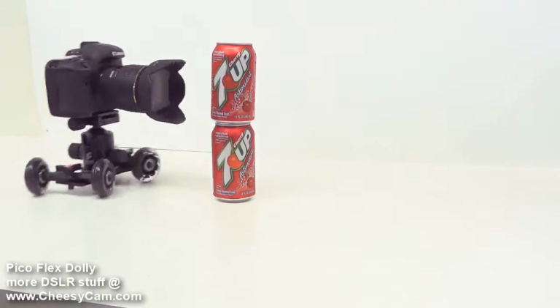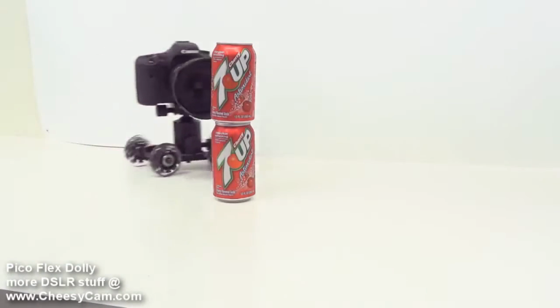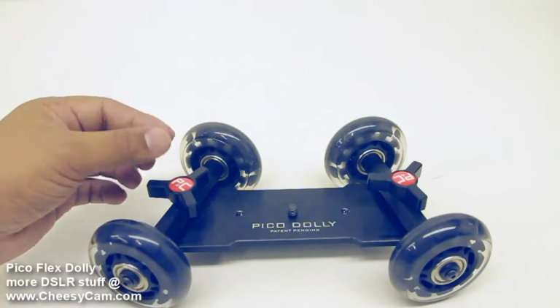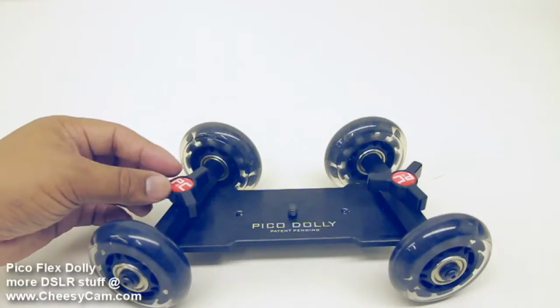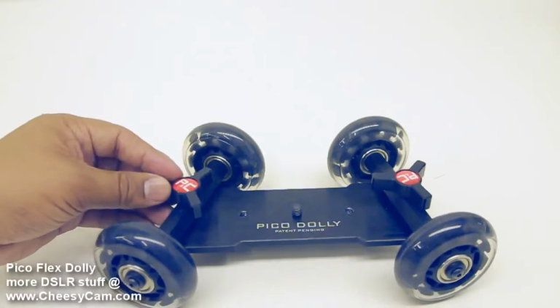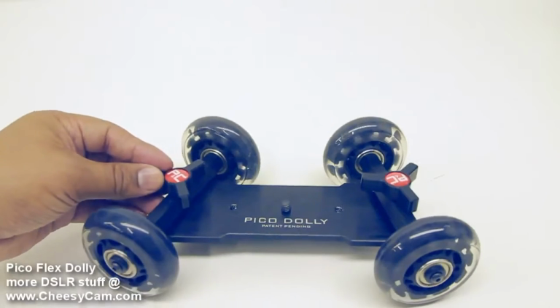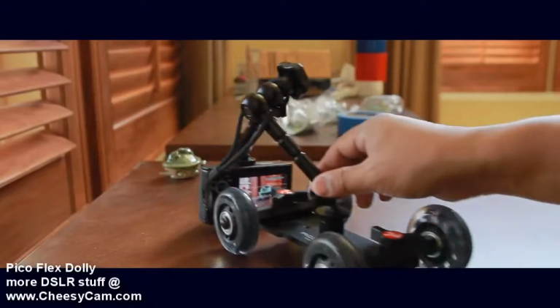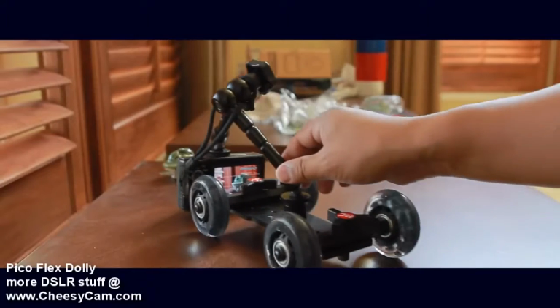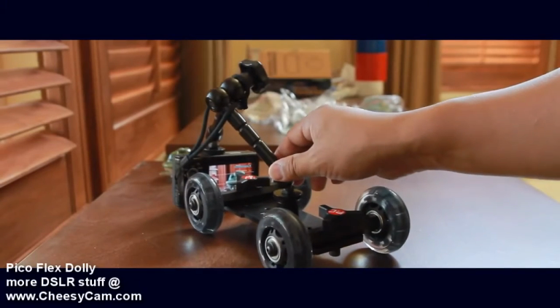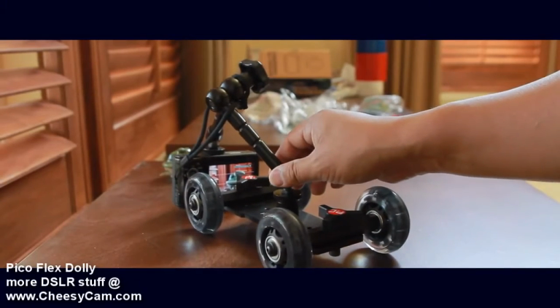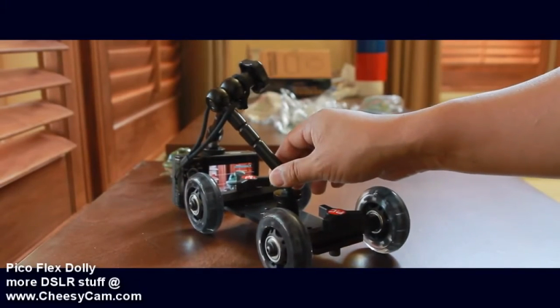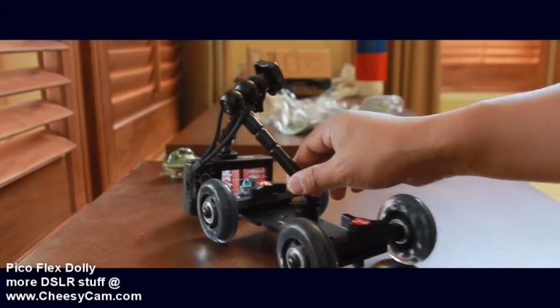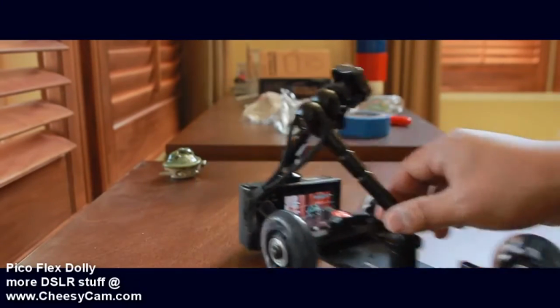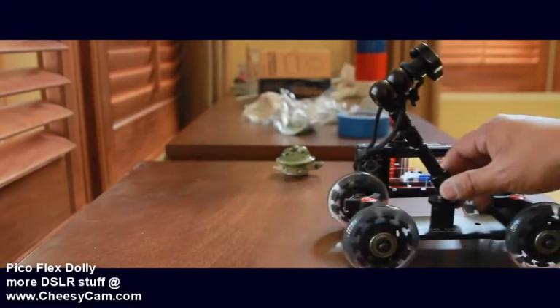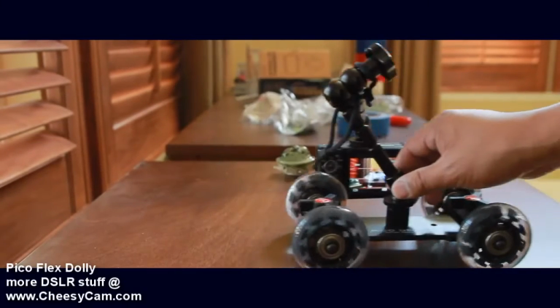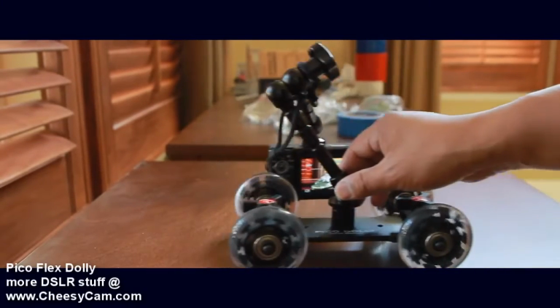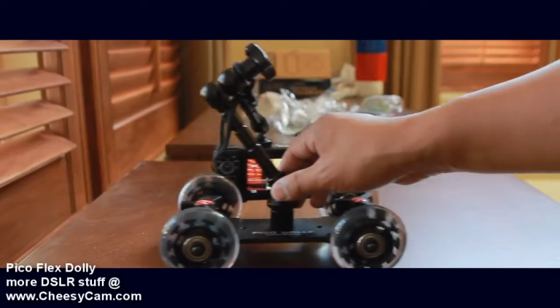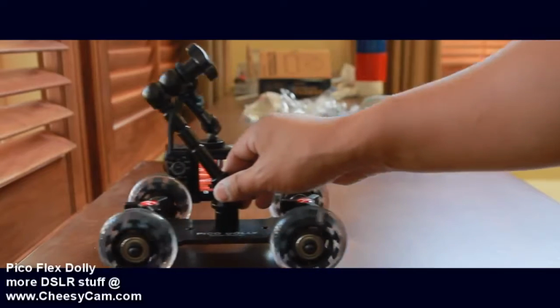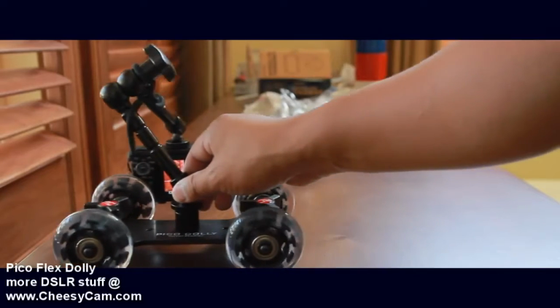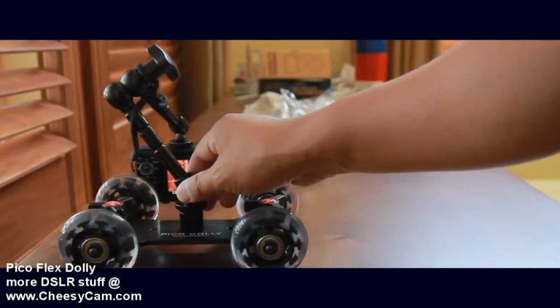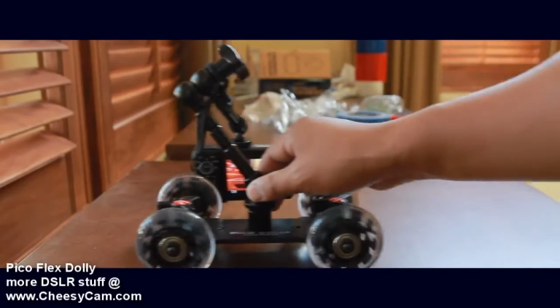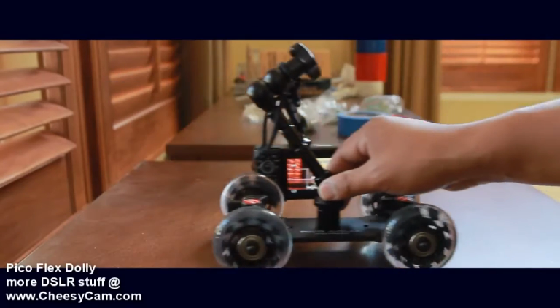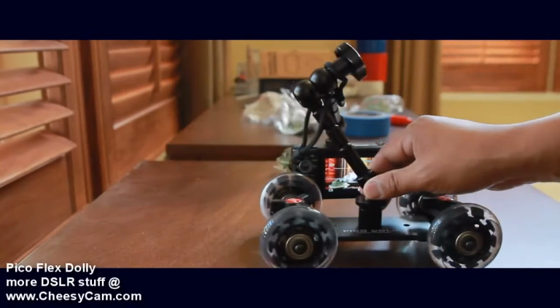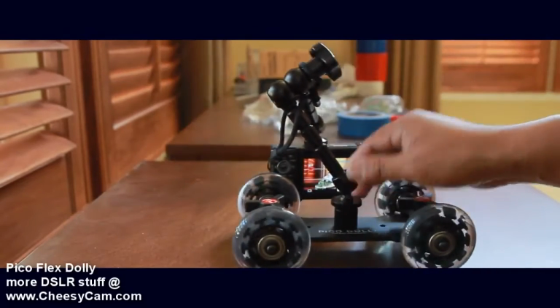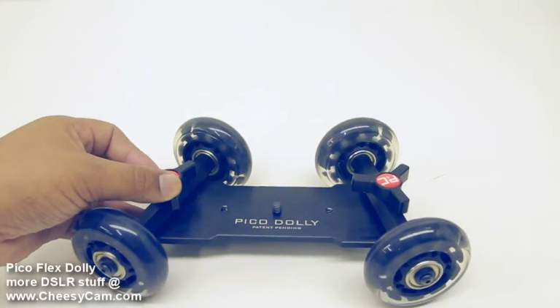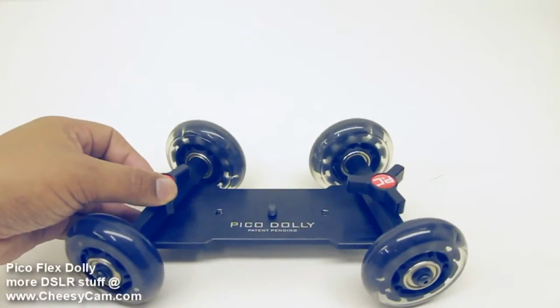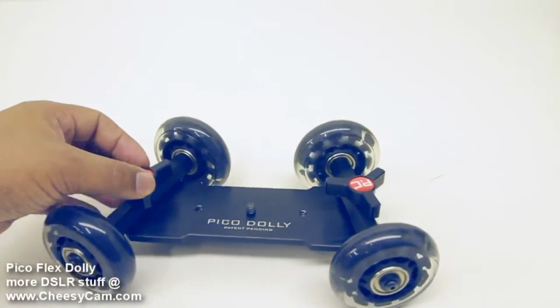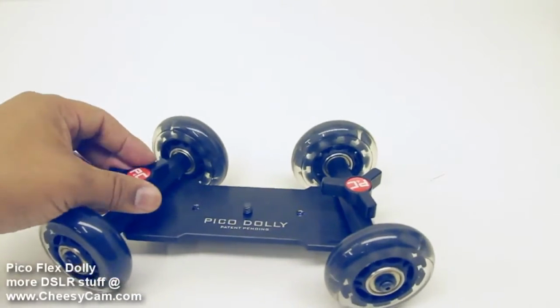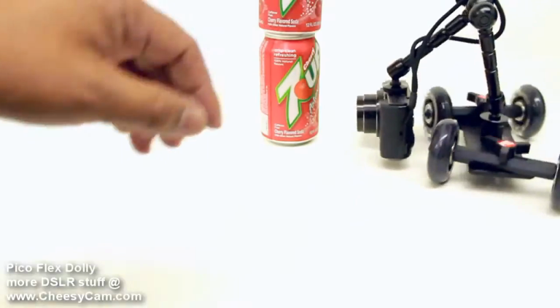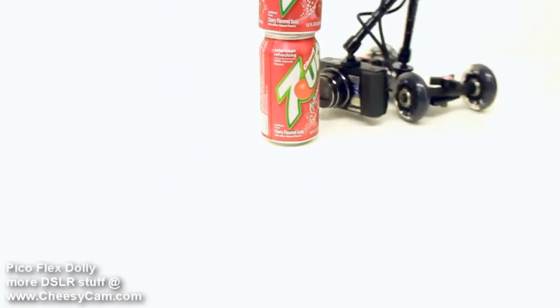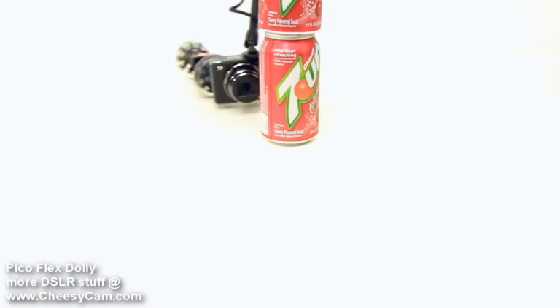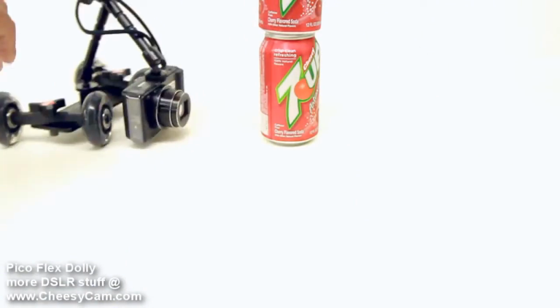But really it's designed to just have a lot of fun with friction arms and position small cameras in a variety of ways — something like the Sony HX9 or all the new Sony NEX or Panasonic cameras or the Olympus EP3.